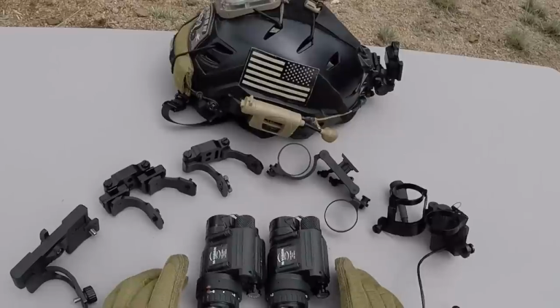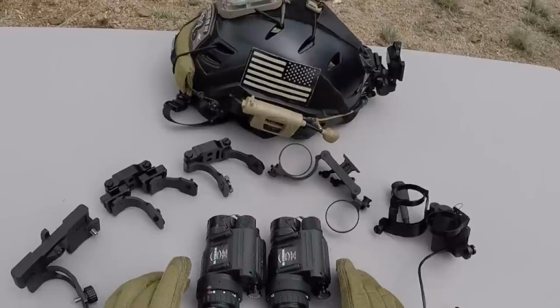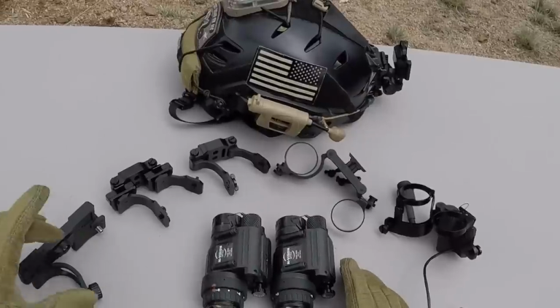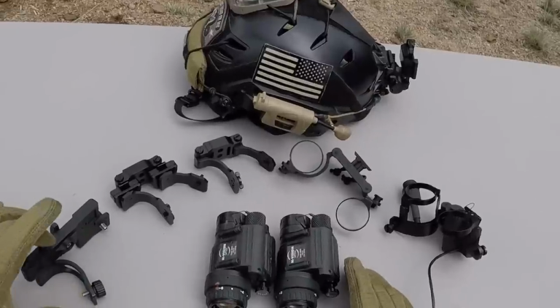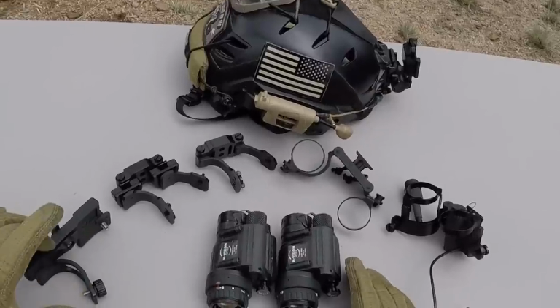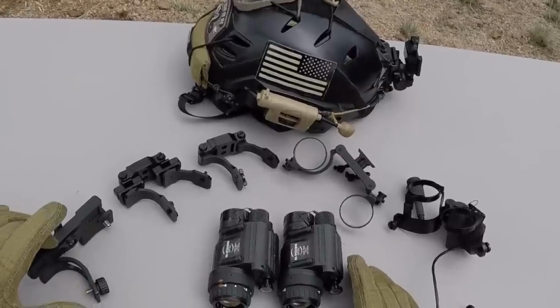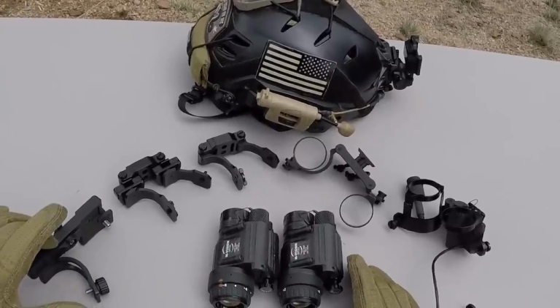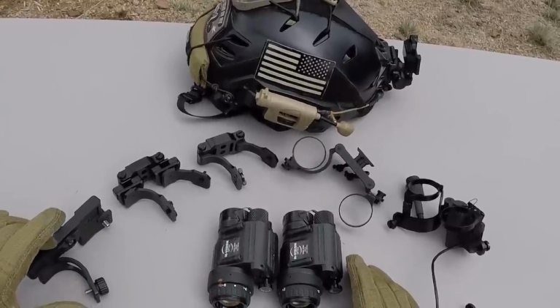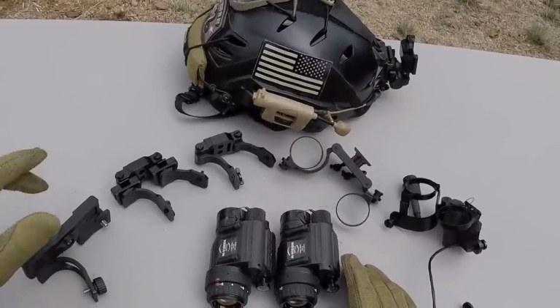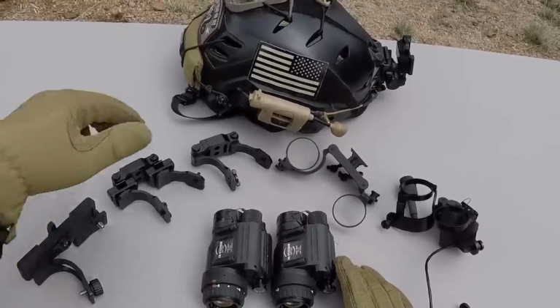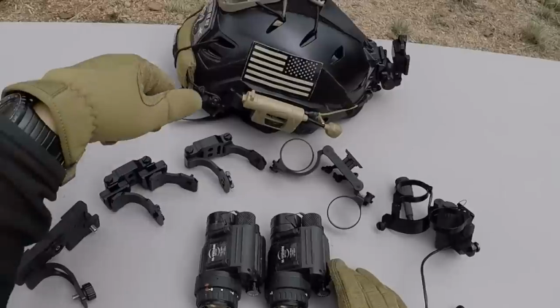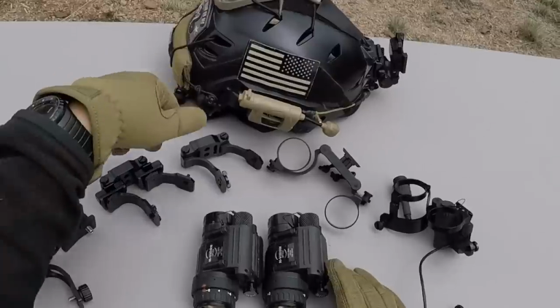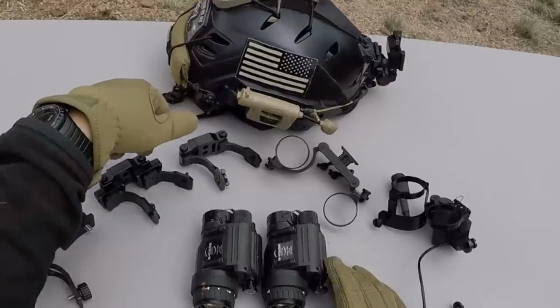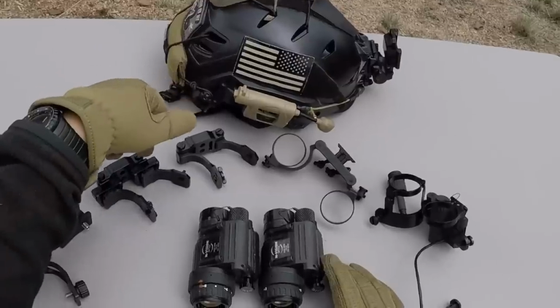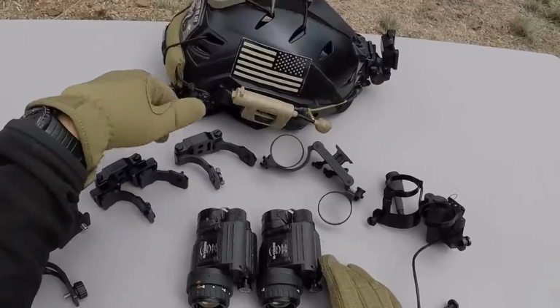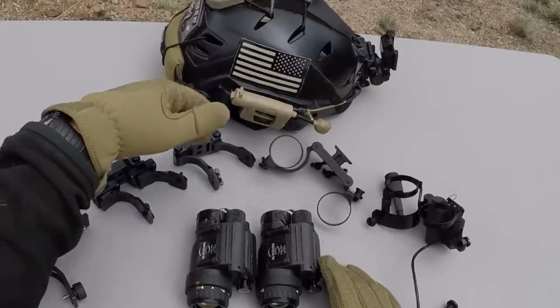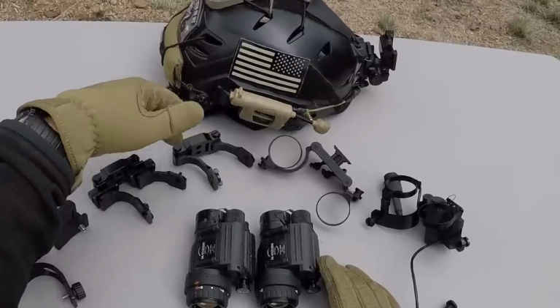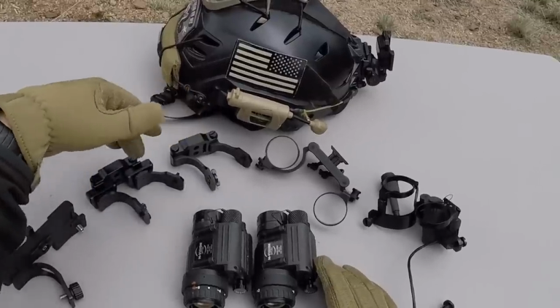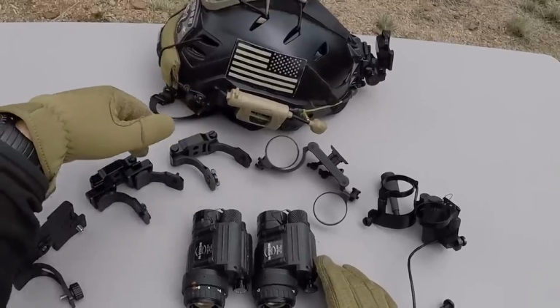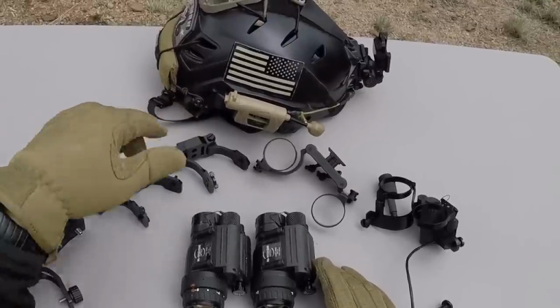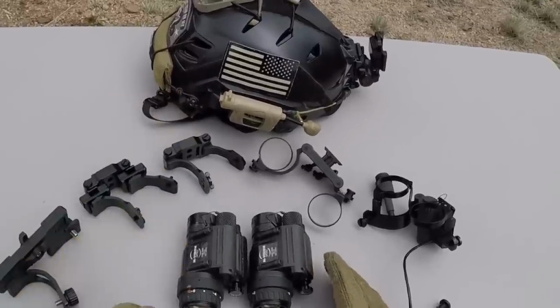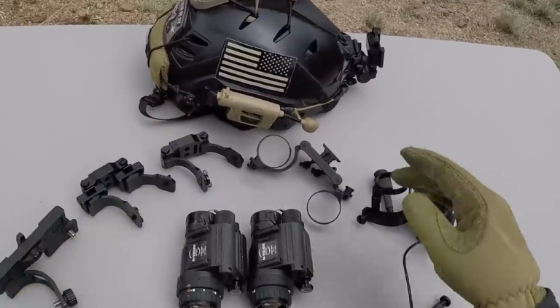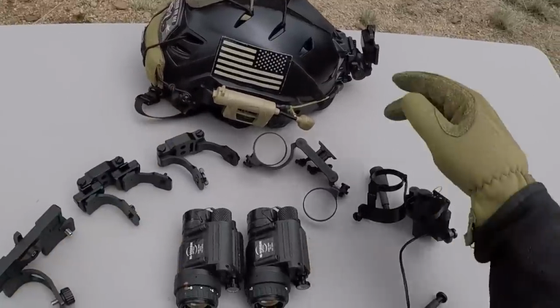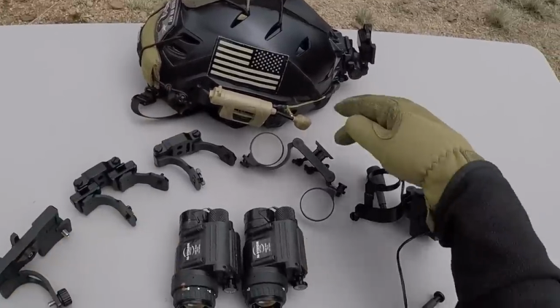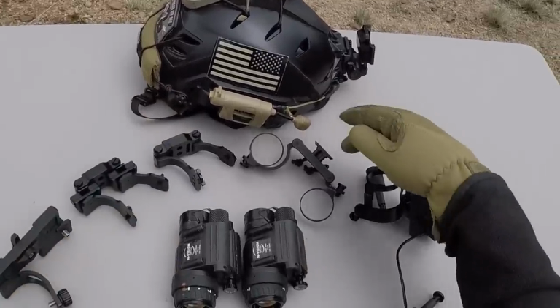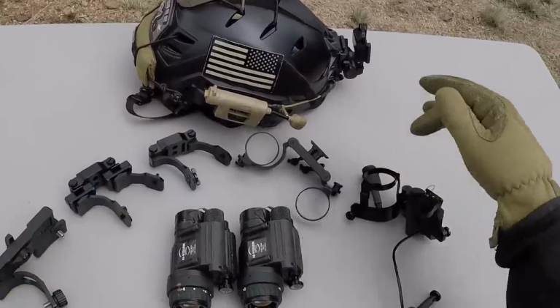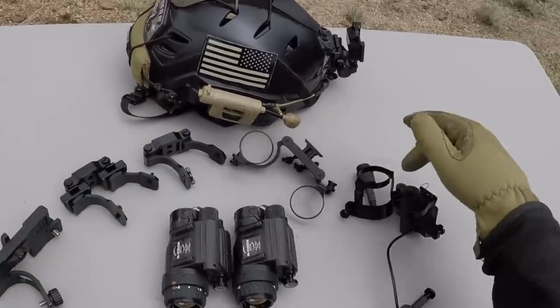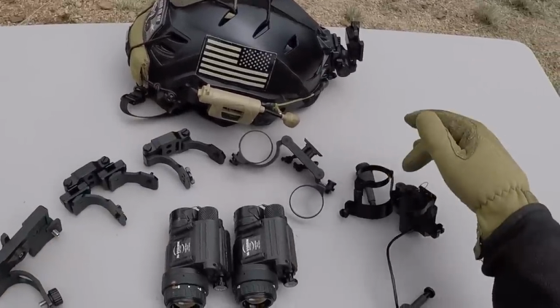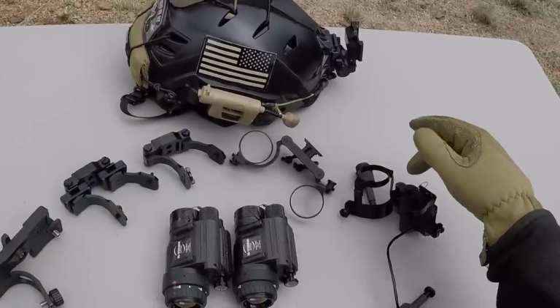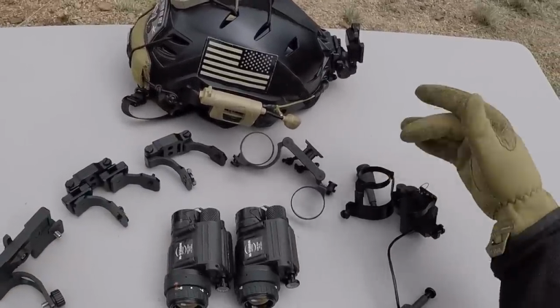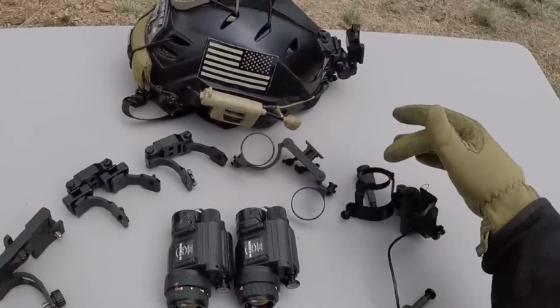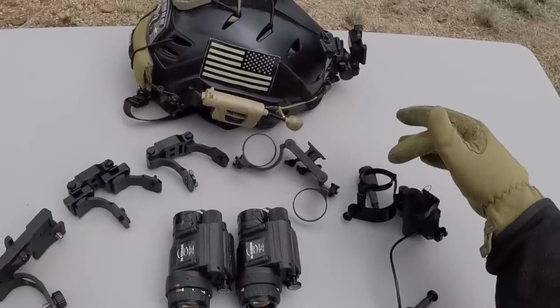I'm going to cover the Asgard by itself, and I'm going to cover the D14s together because they share the same design, and I'm going to cover the NPBM and the PBM together for the same reason.